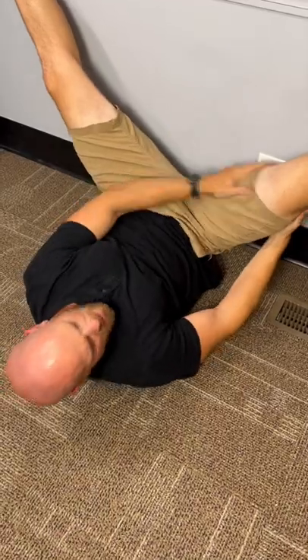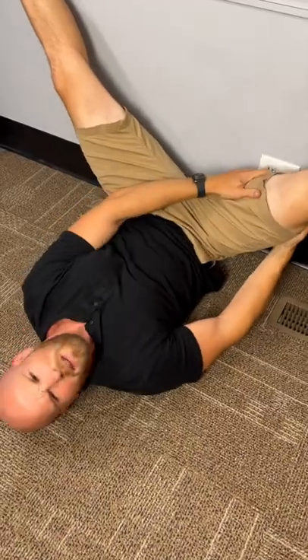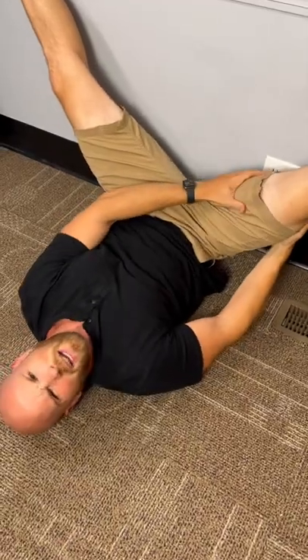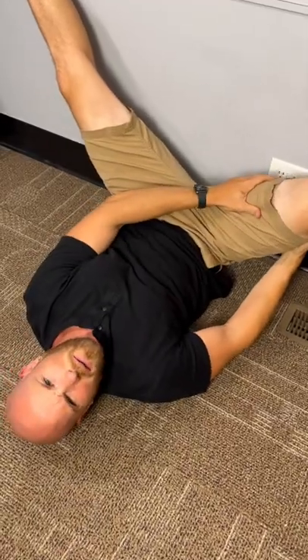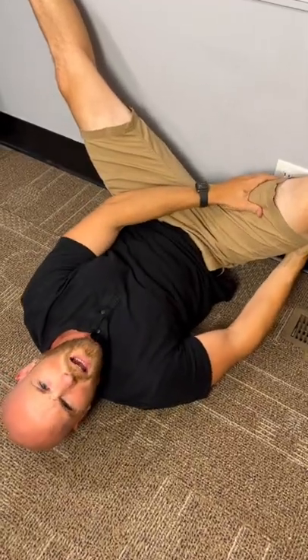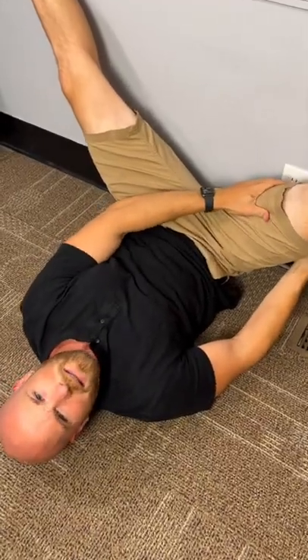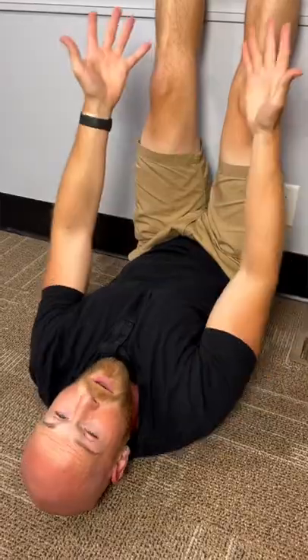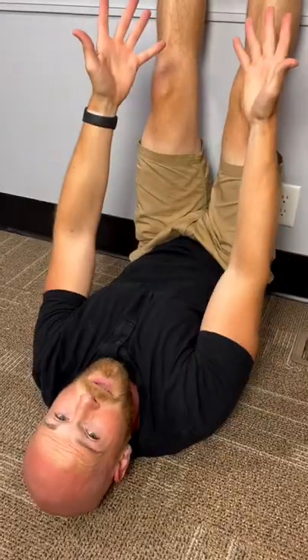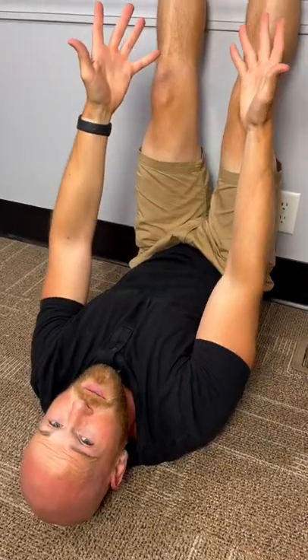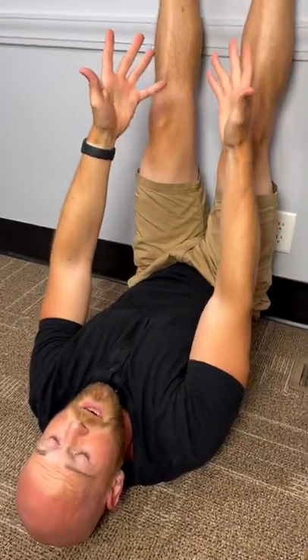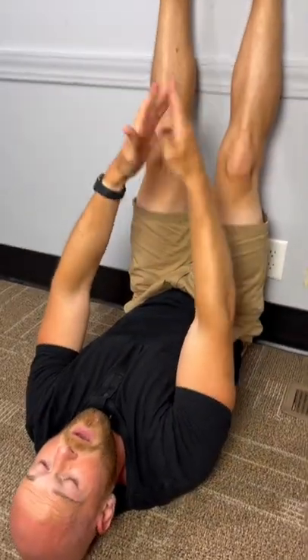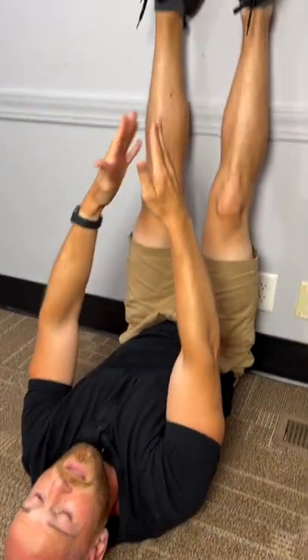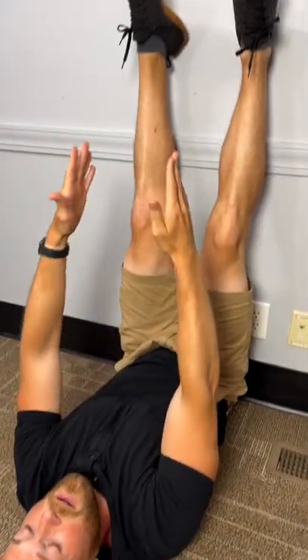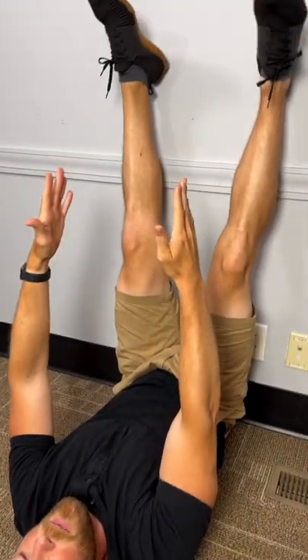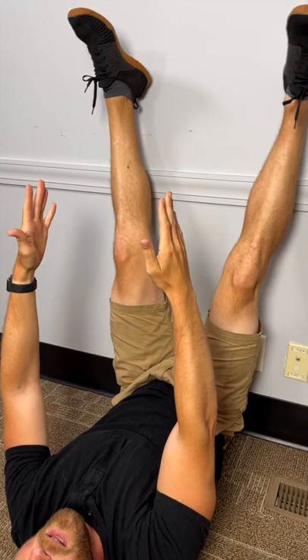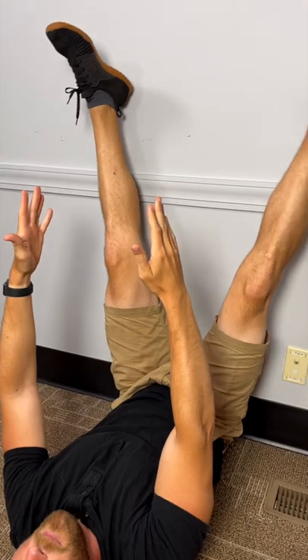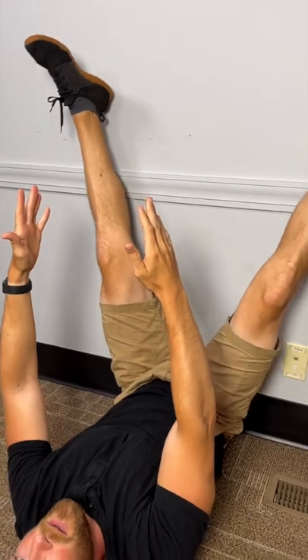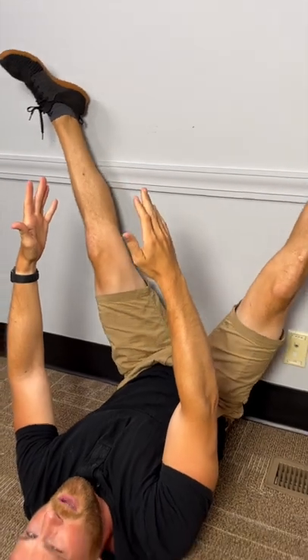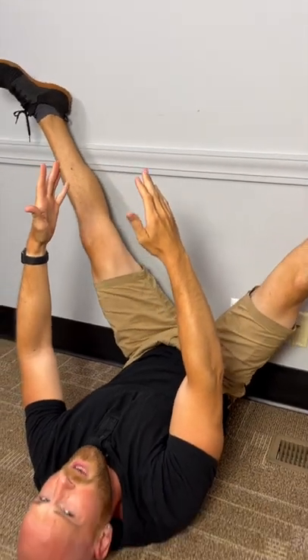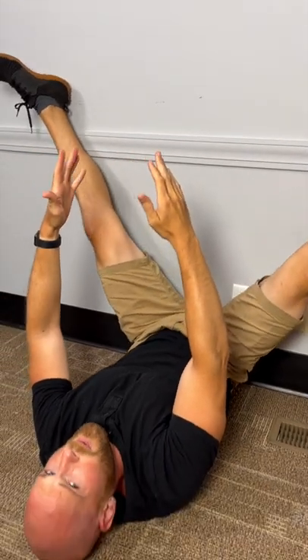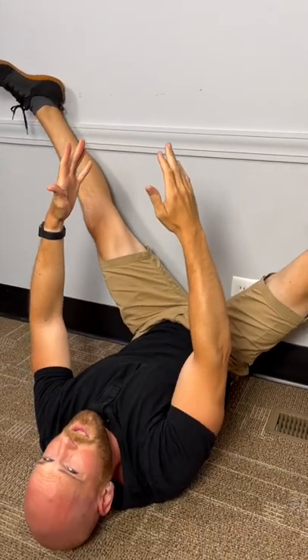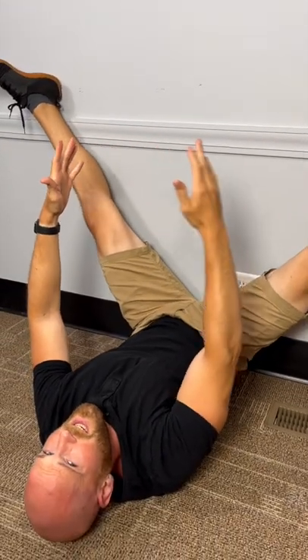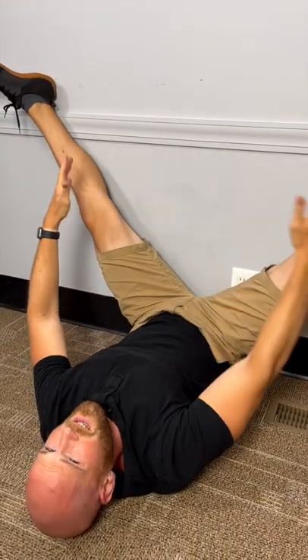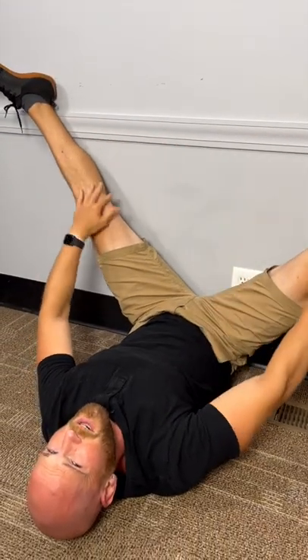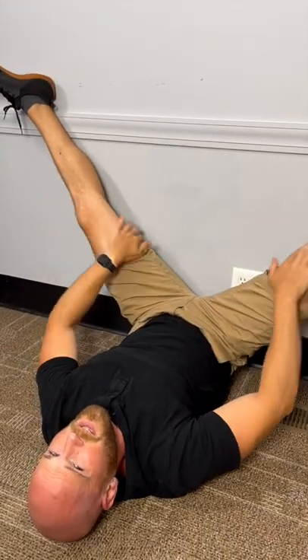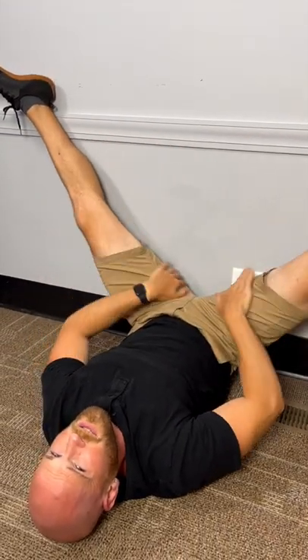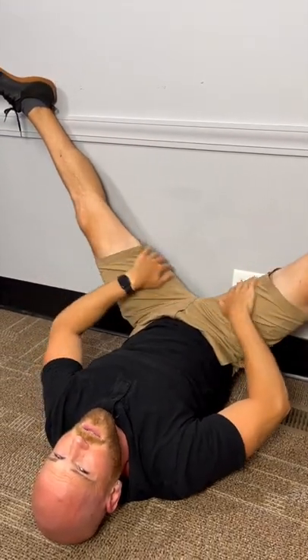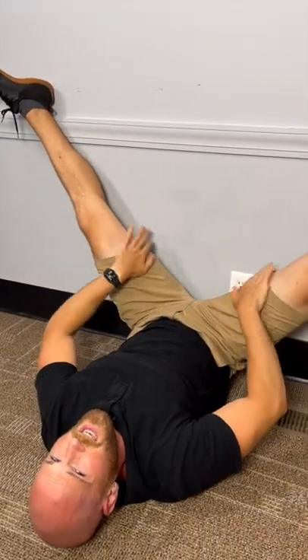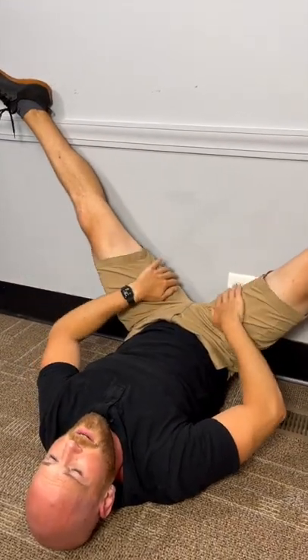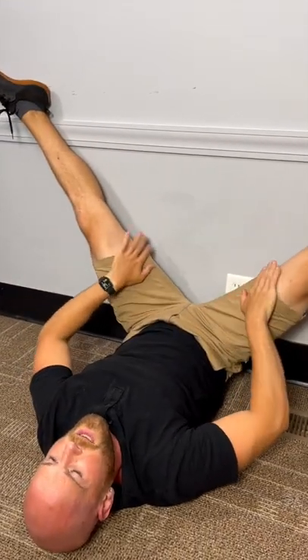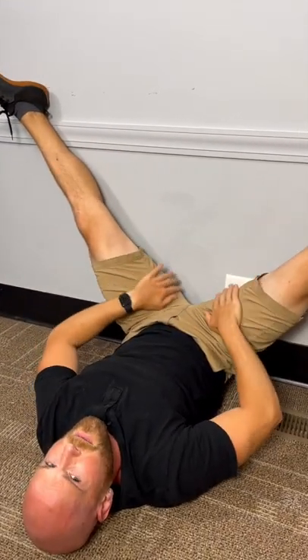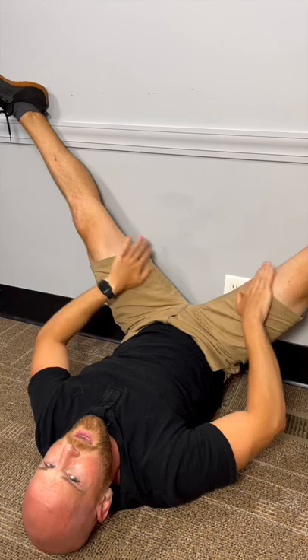Do you have tight inner thighs? First, place your feet up on a wall, then slowly bring your legs apart to a comfortable position, and you start feeling a stretch right here in the inner thighs.